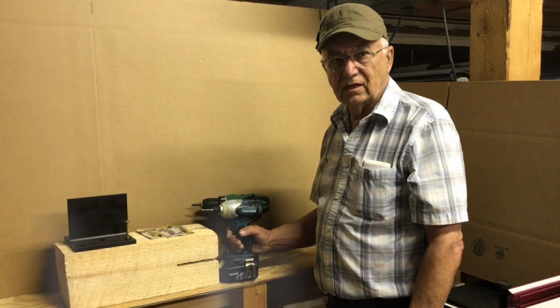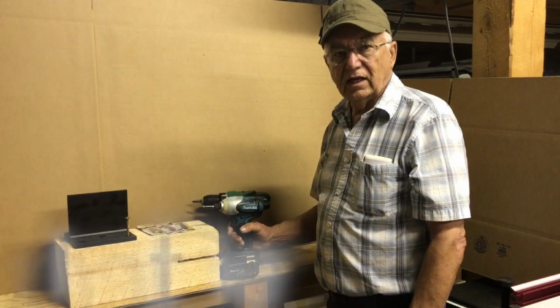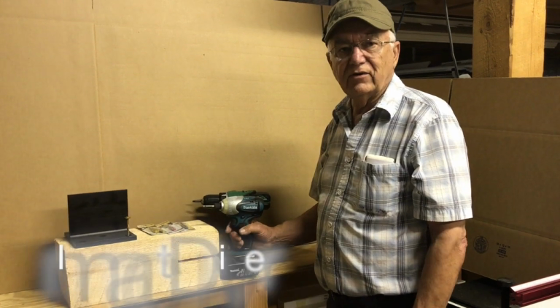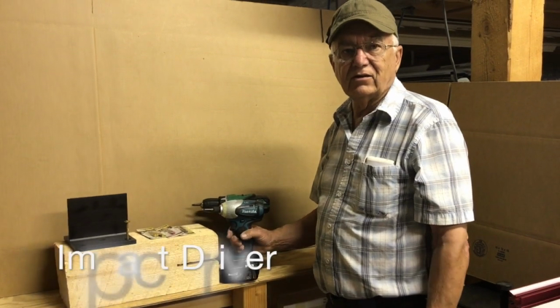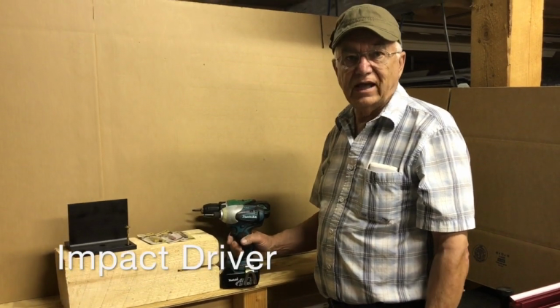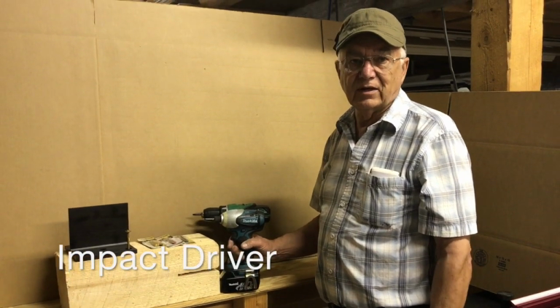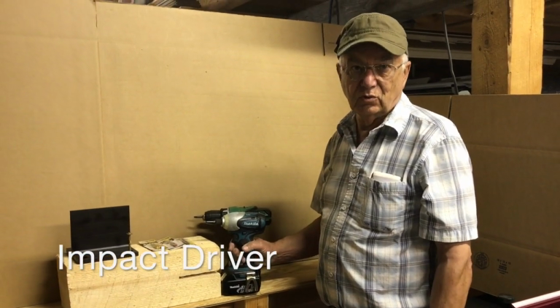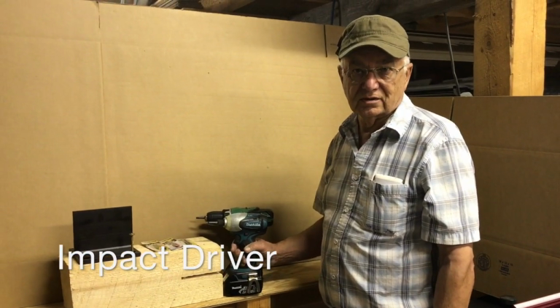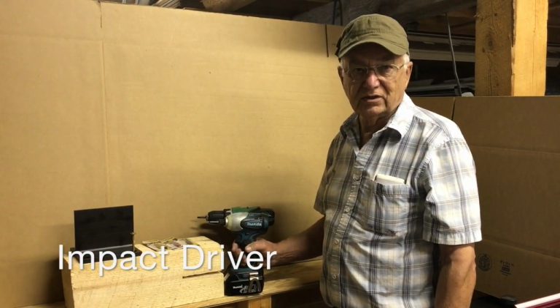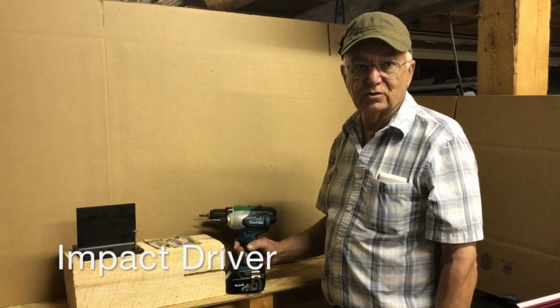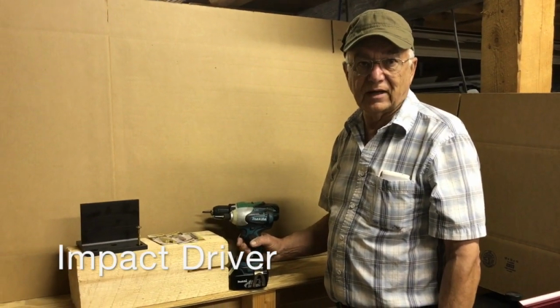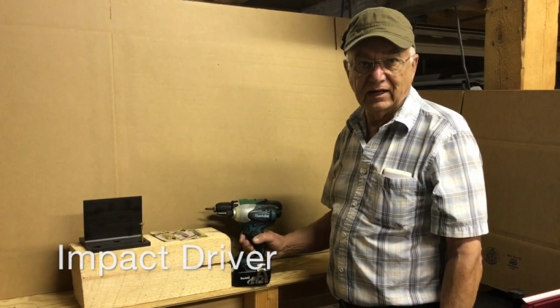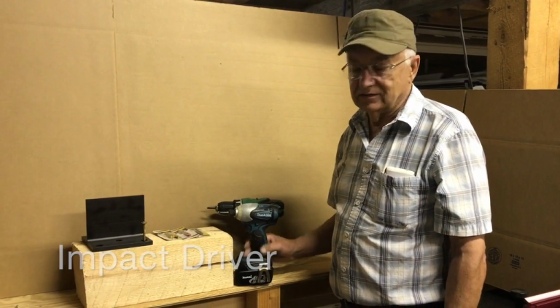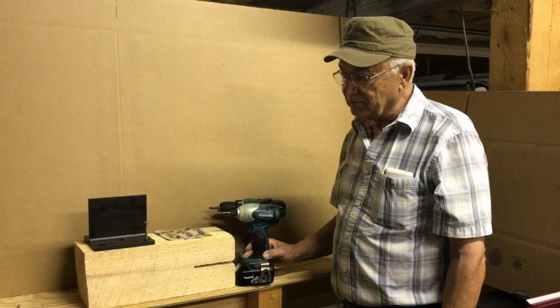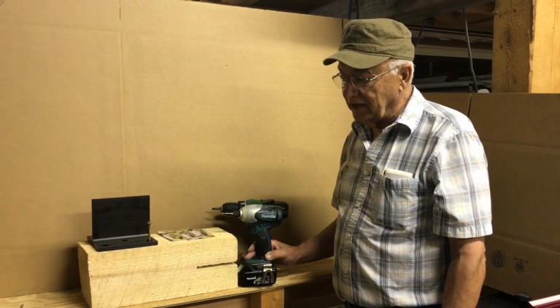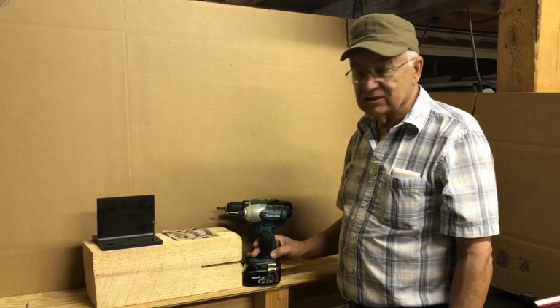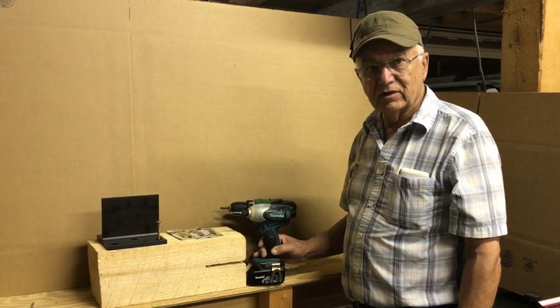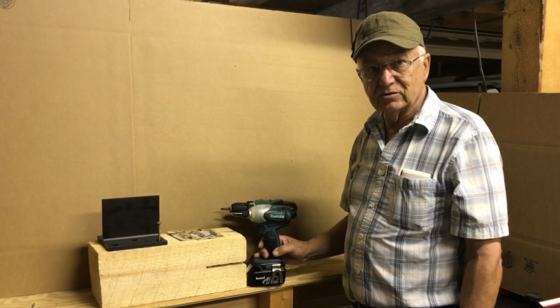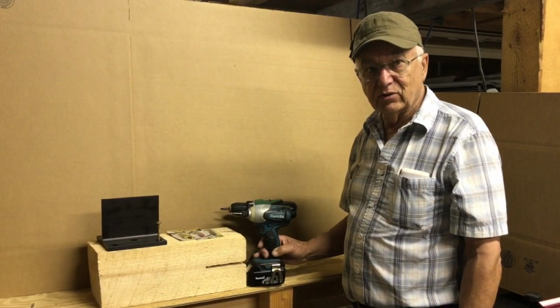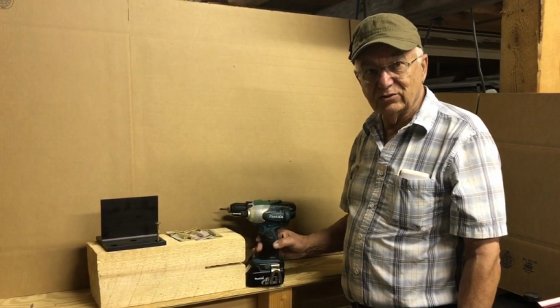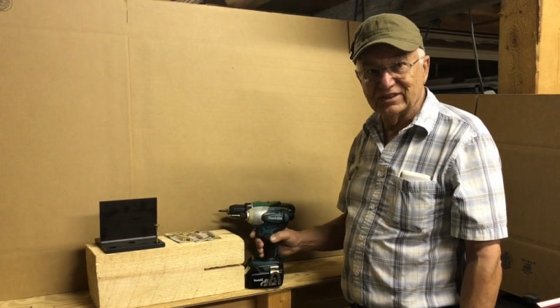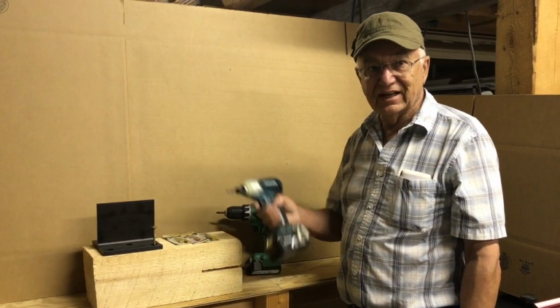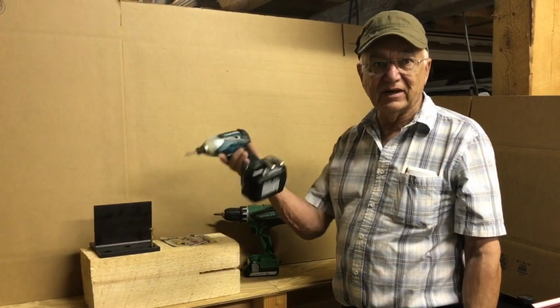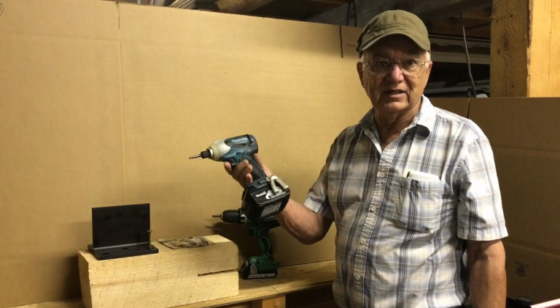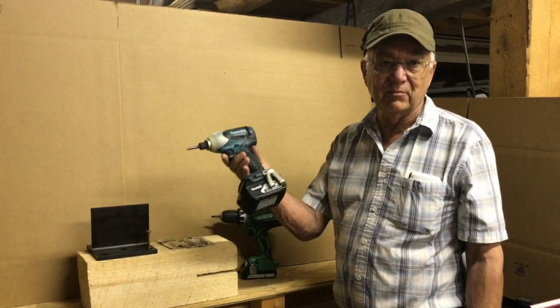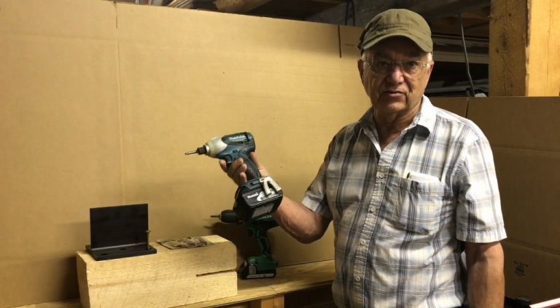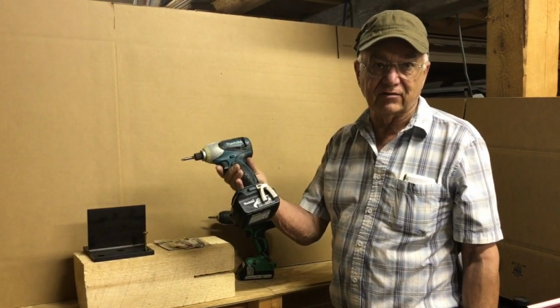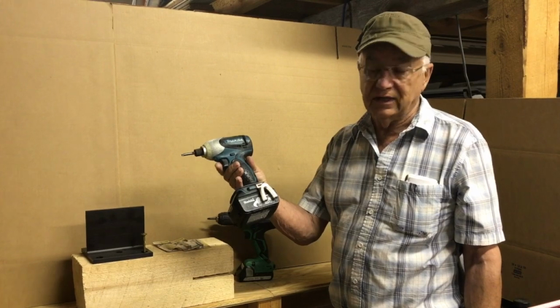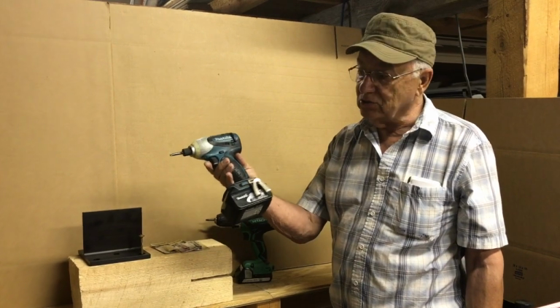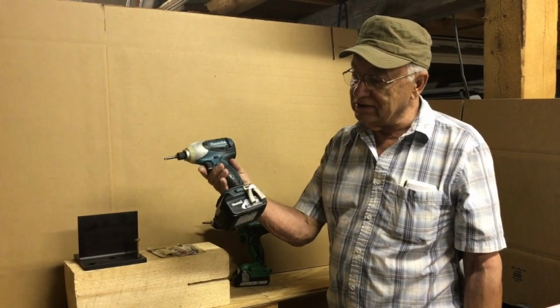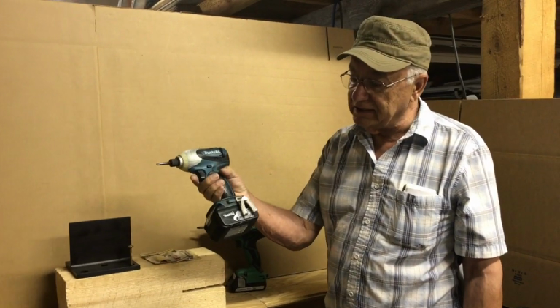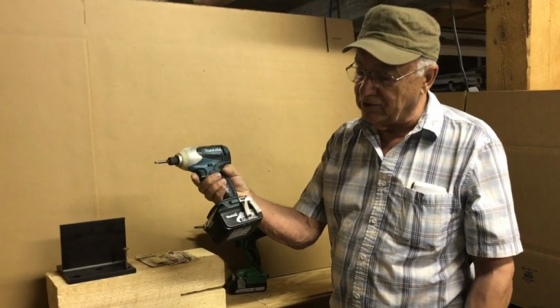I often get asked about tools — what tools should I buy? I have to say that one of the most important tools that I would recommend is an impact driver. It's a cordless 18 volt.